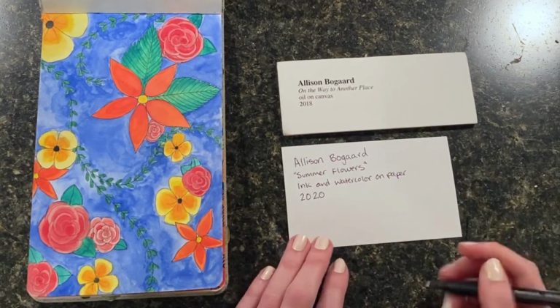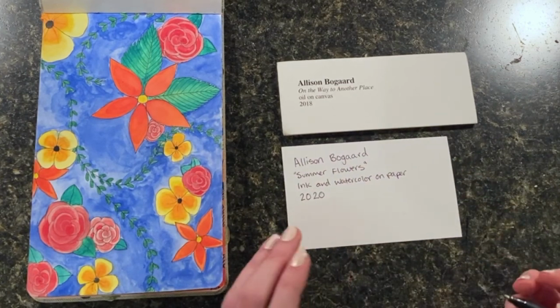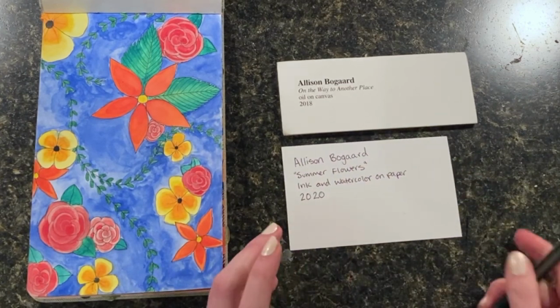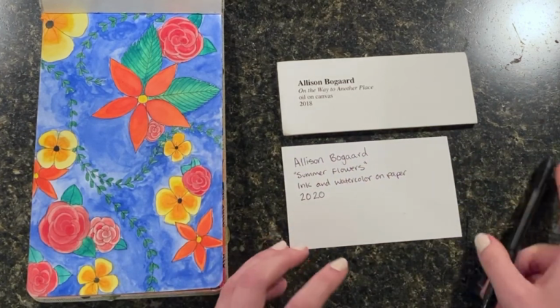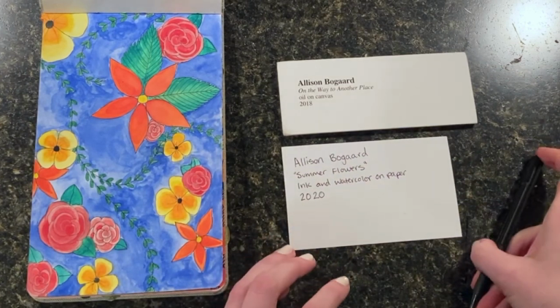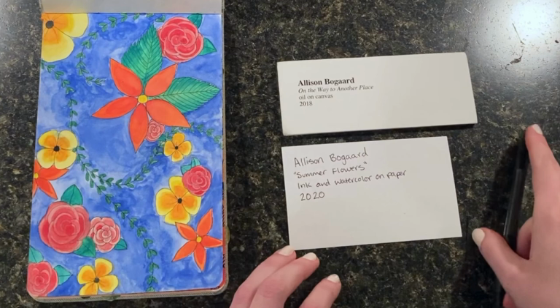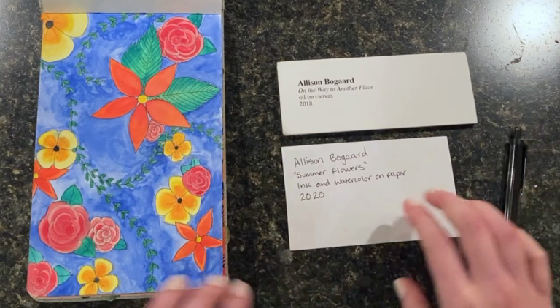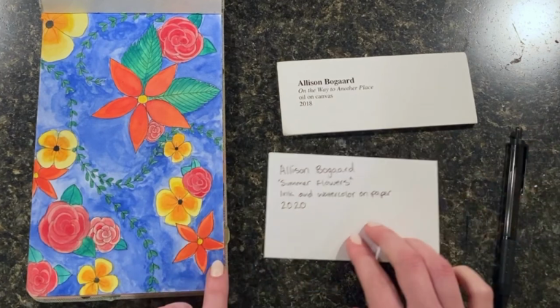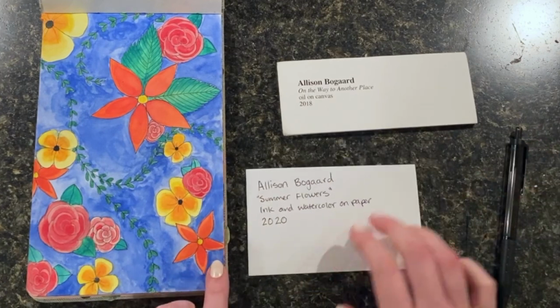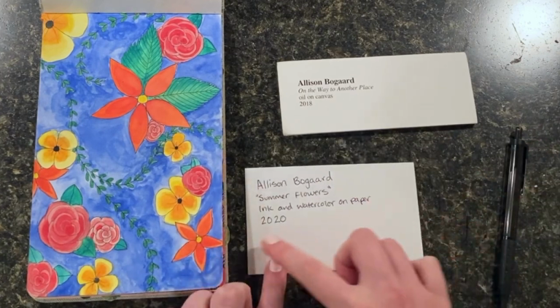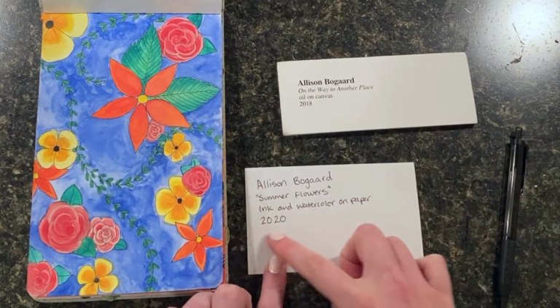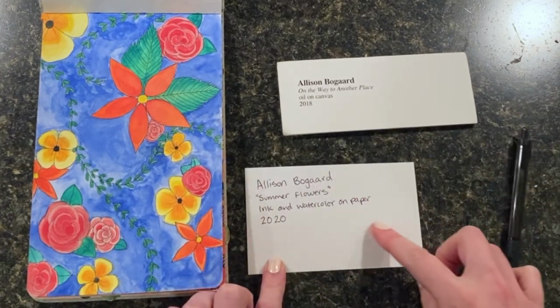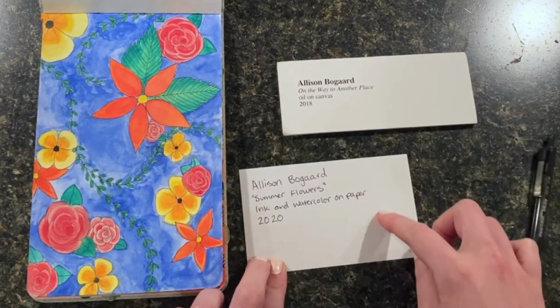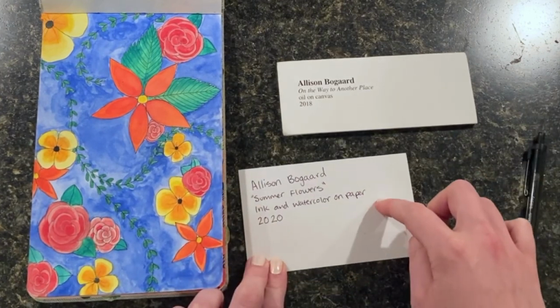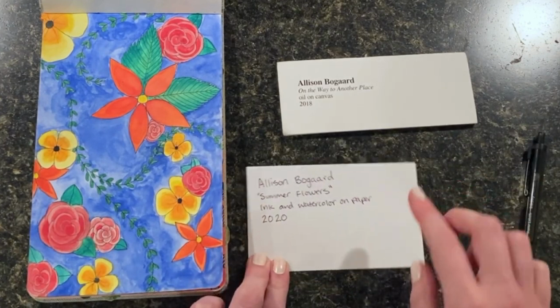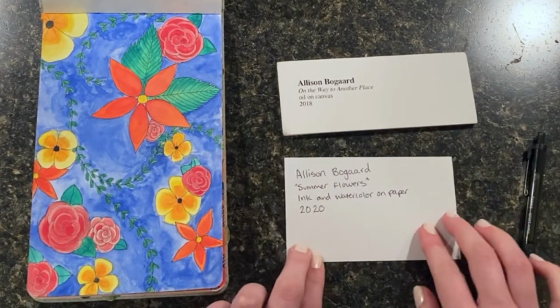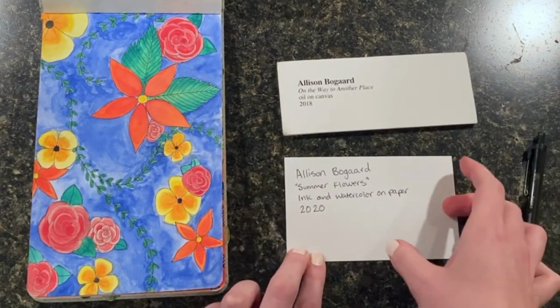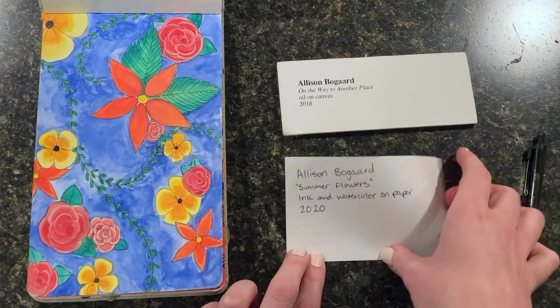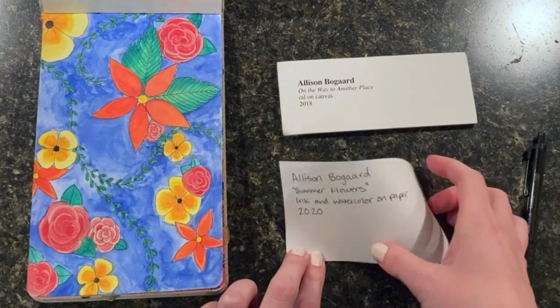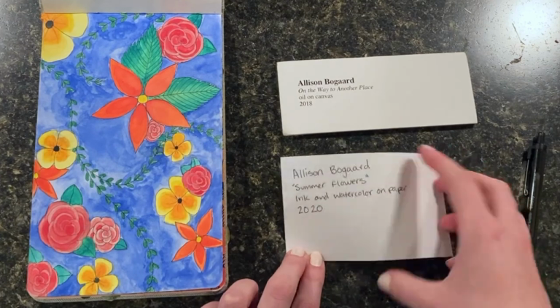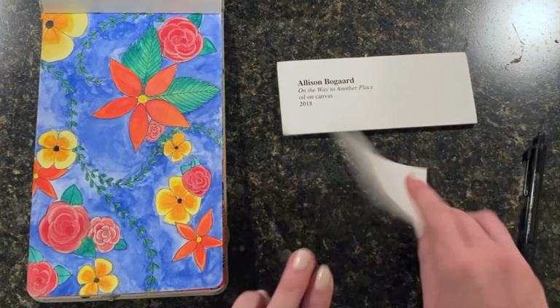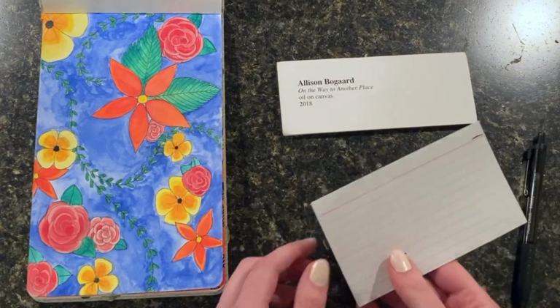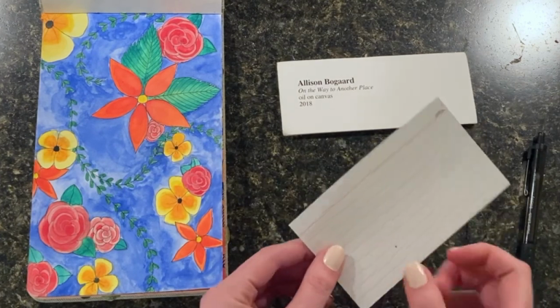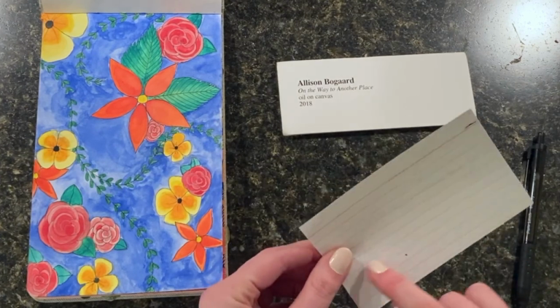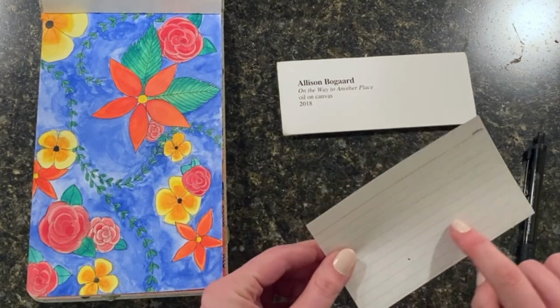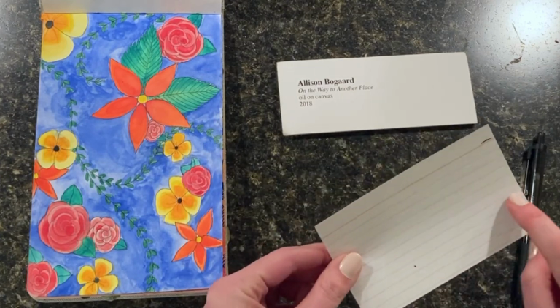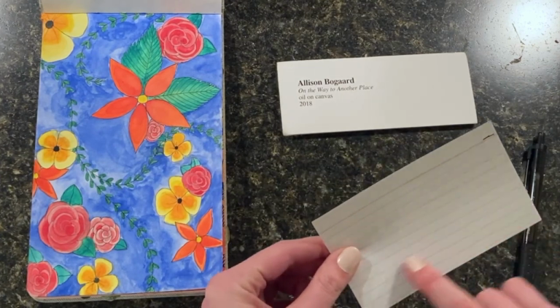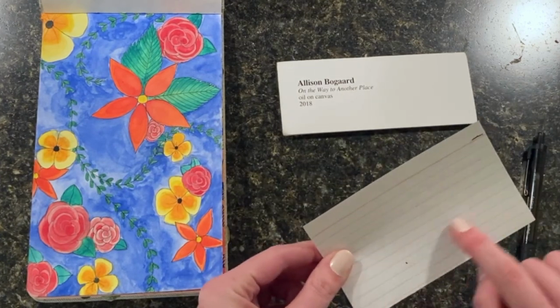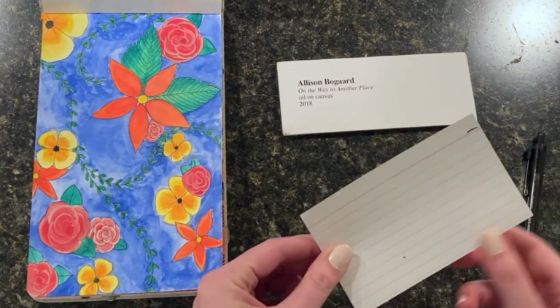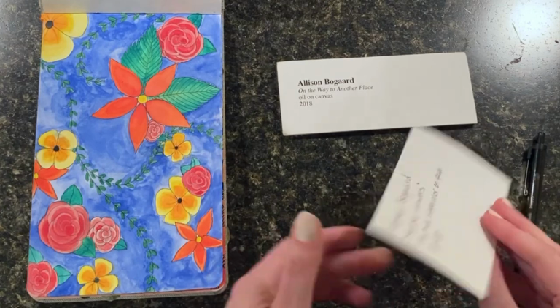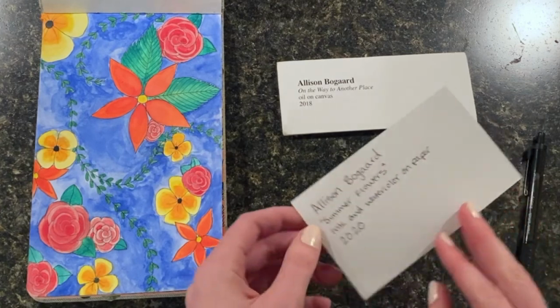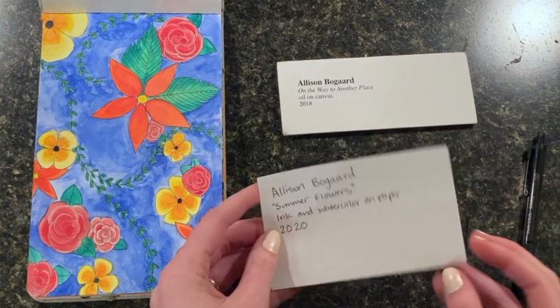My label is pretty much done. I still think this label is a little too big because my name and everything did not take up the whole space. So what I might do is flip it over and use the lines to guide my cutting to cut it into a smaller rectangle.